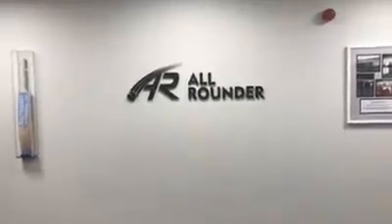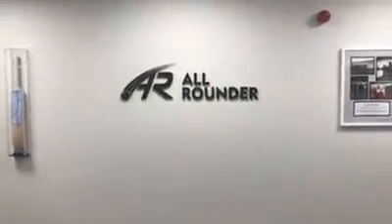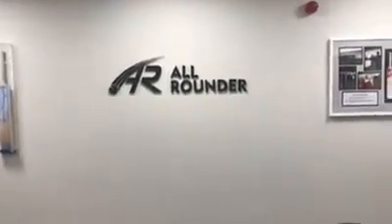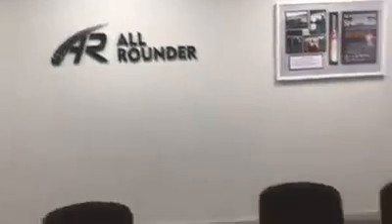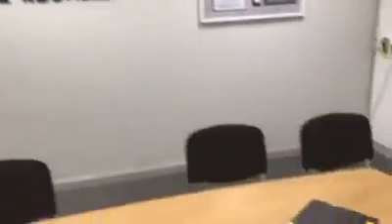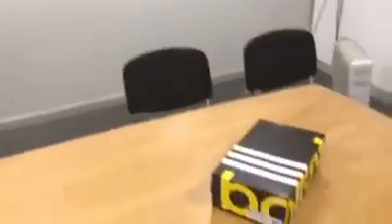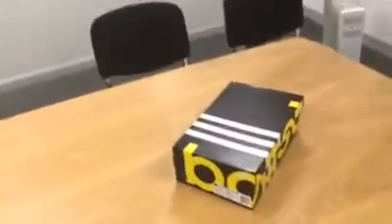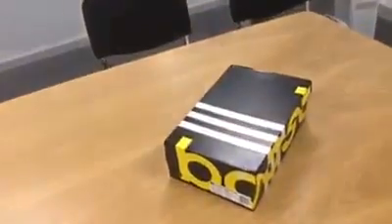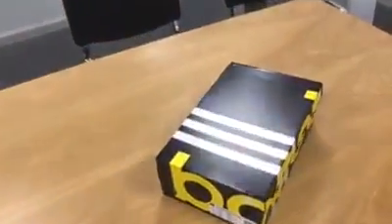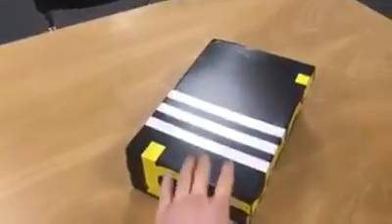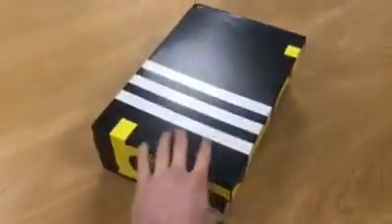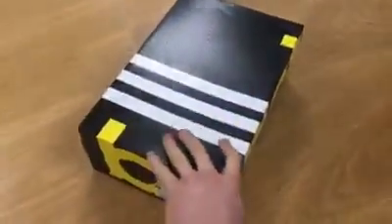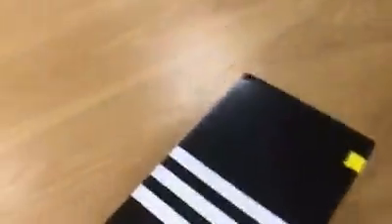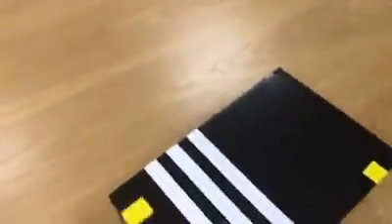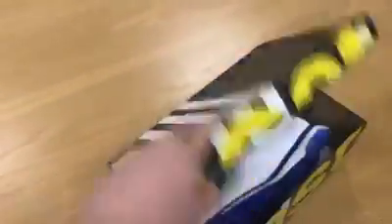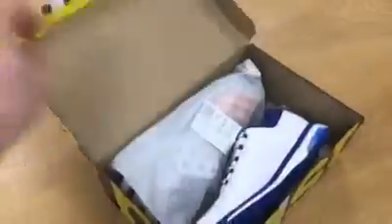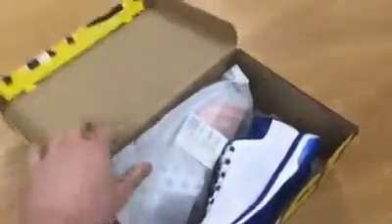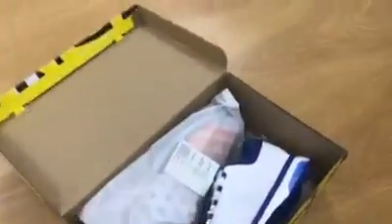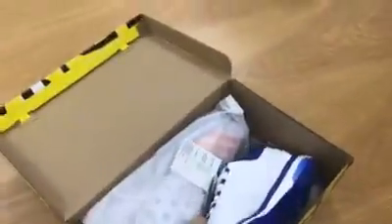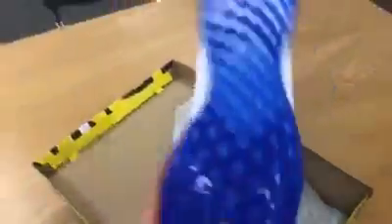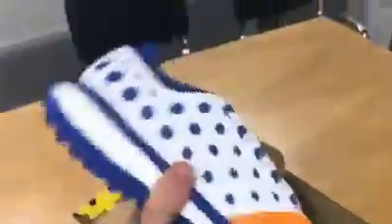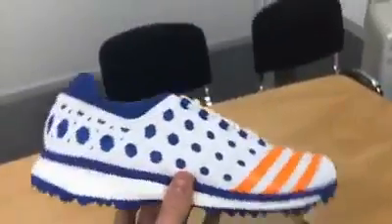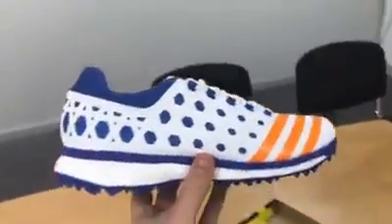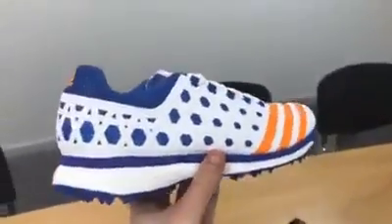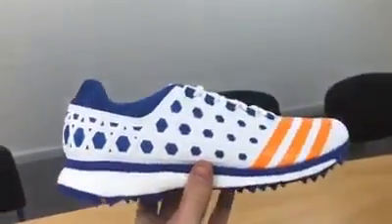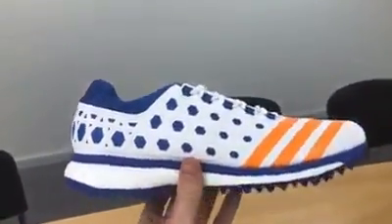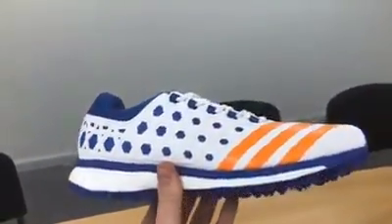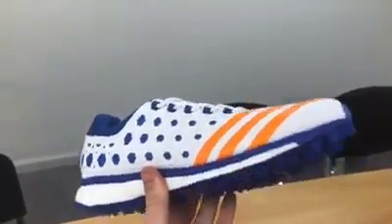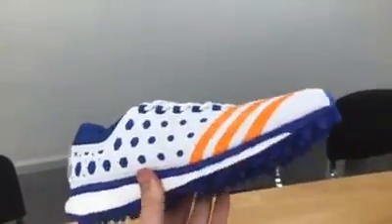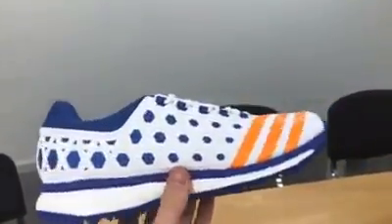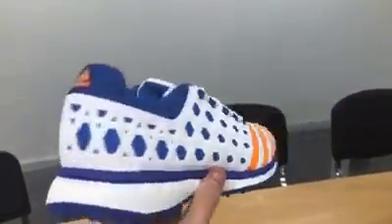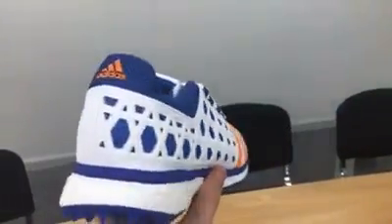Just here in the all-rounder boardroom, I'm going to do an unbox of the Adidas SL22 Boost shoe for this year. With Adidas shoes you know what you're going to get — absolute quality product, so well made.